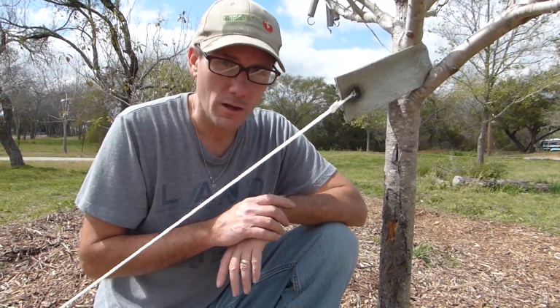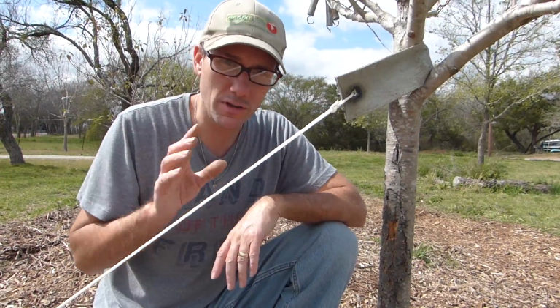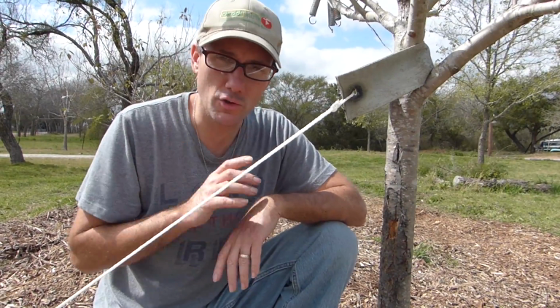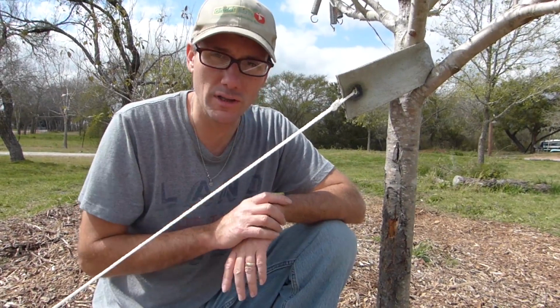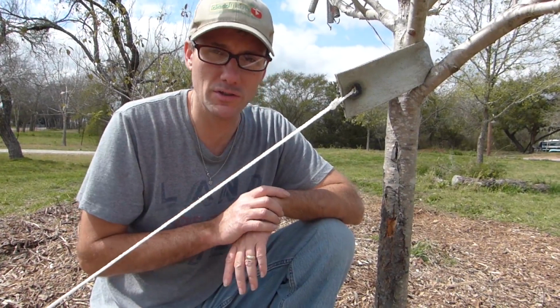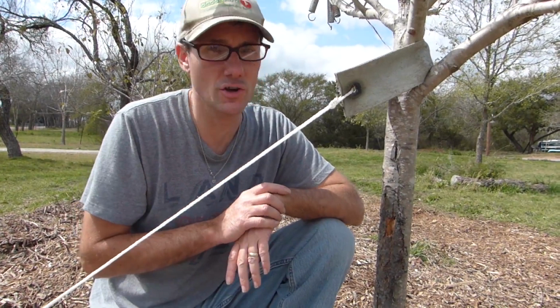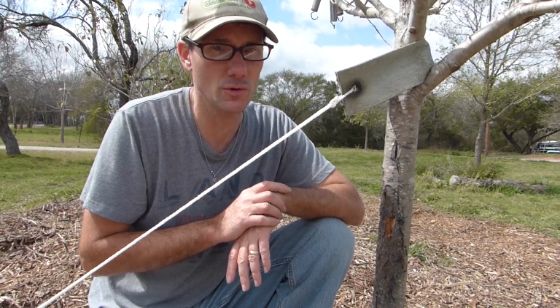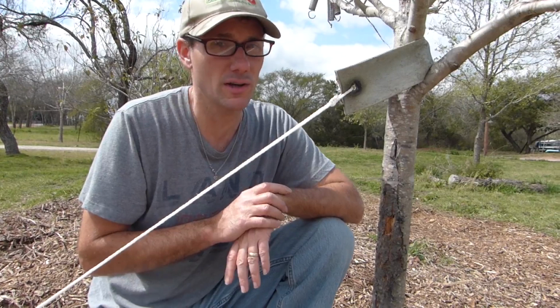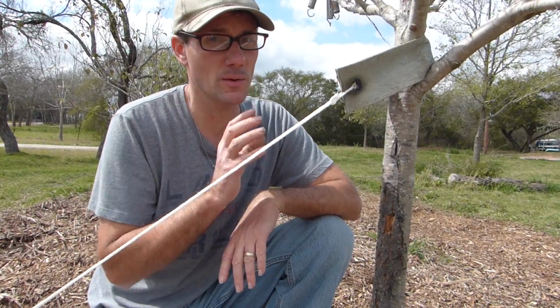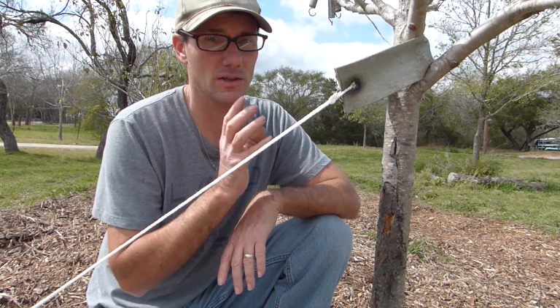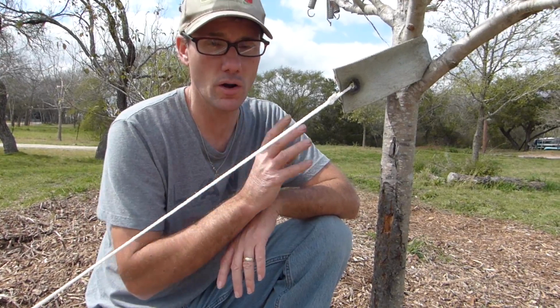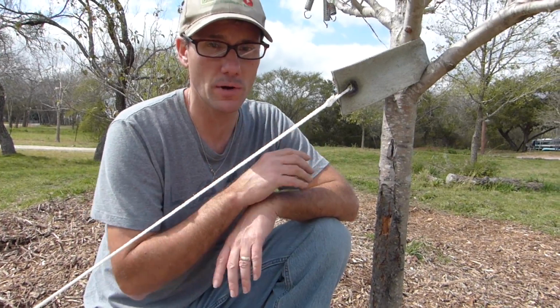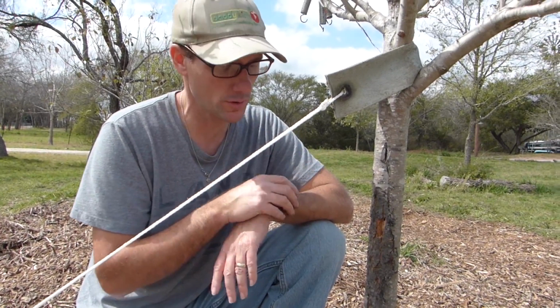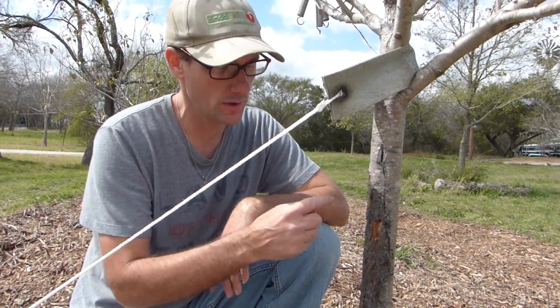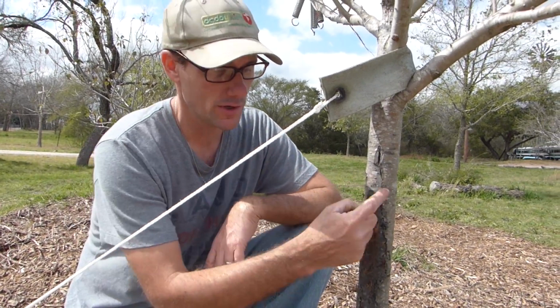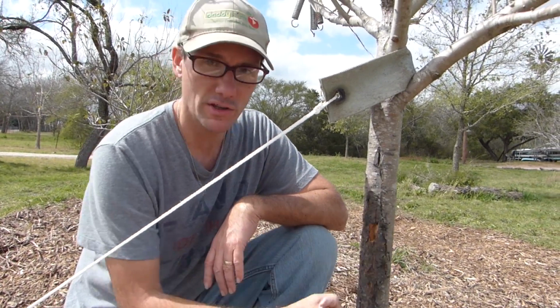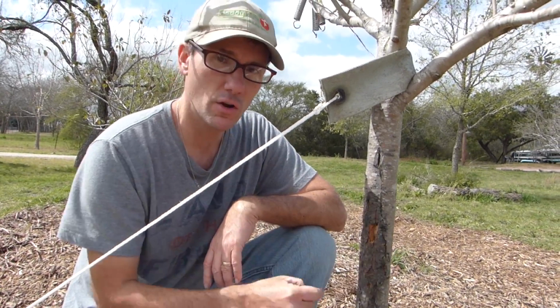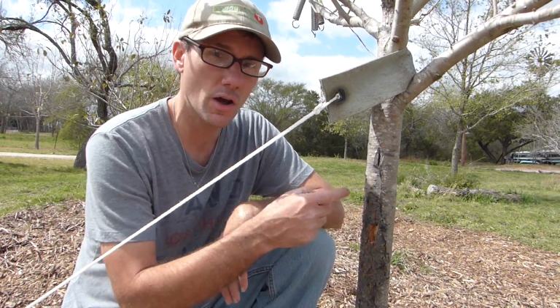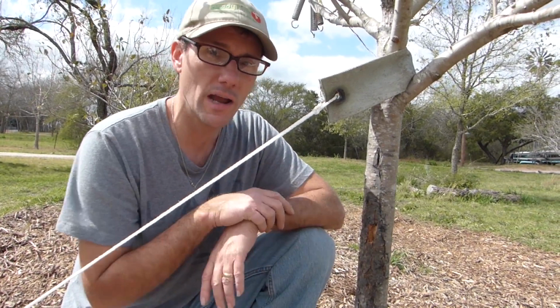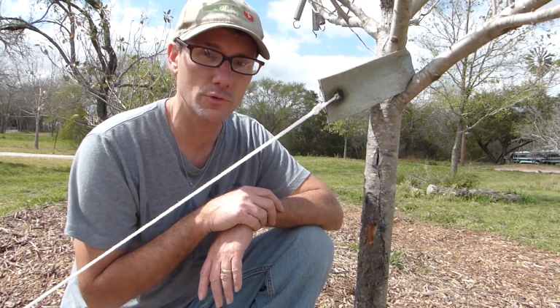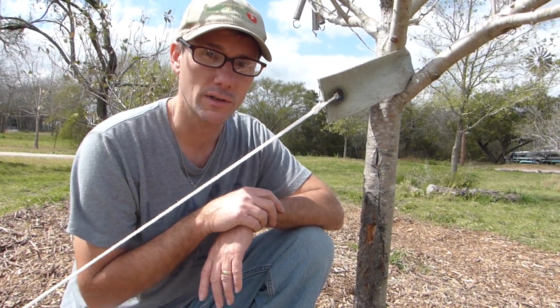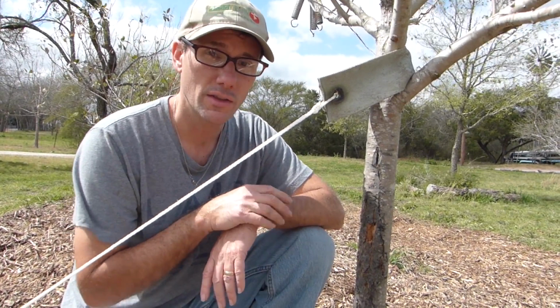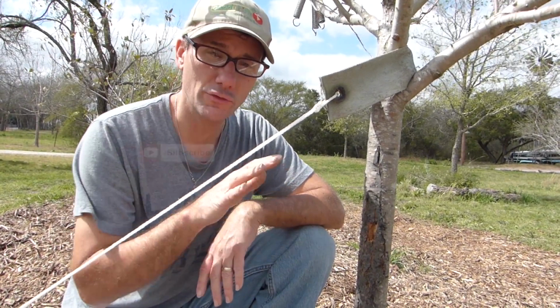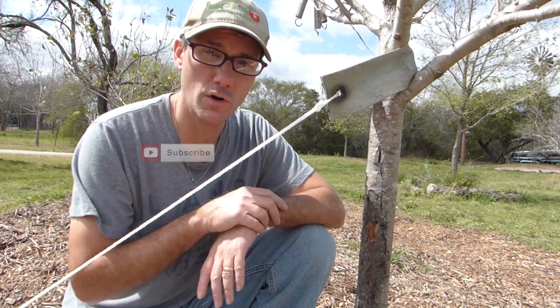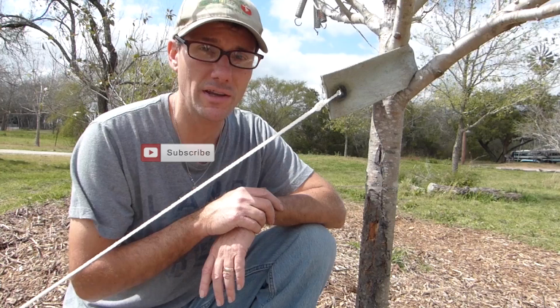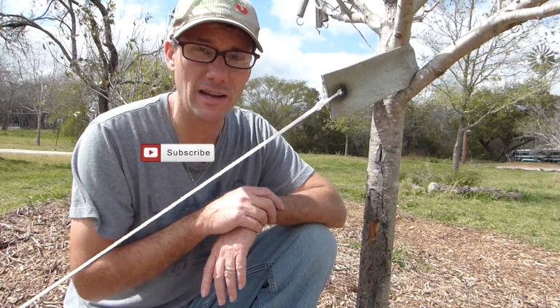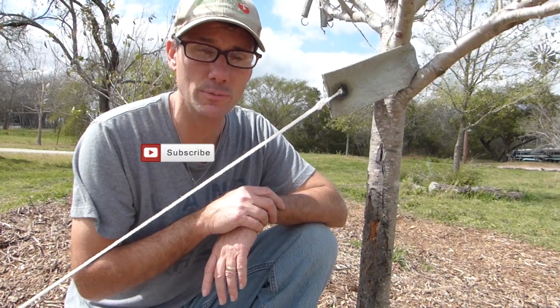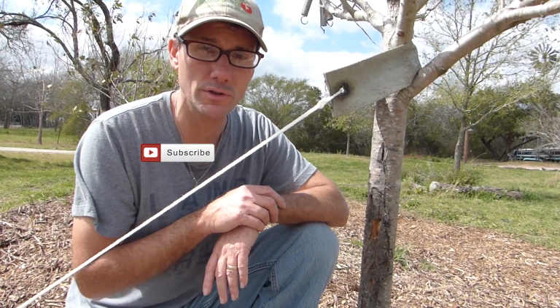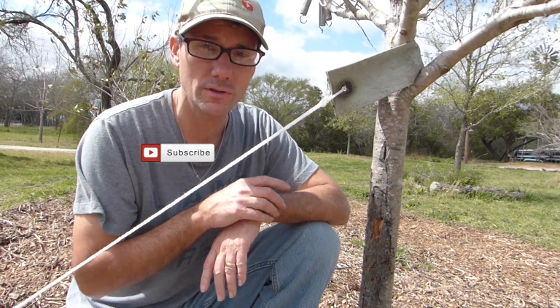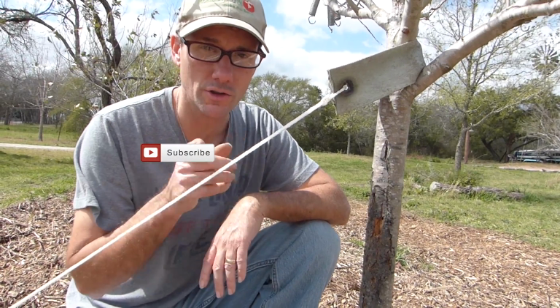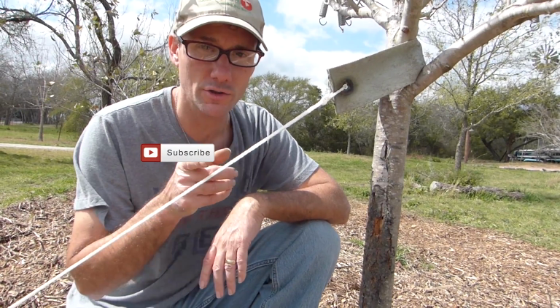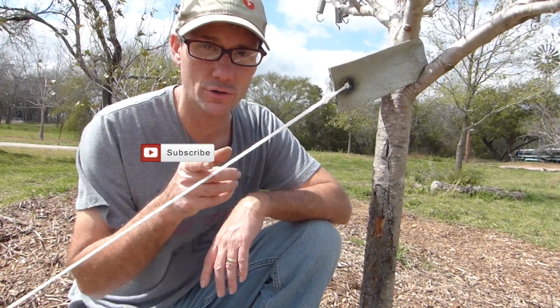So there's a short clip just to show you something that's going on in my orchard — sun scald on an apple tree. Thanks for joining me in the Daddykirb's Orchard. I'll talk to you soon.